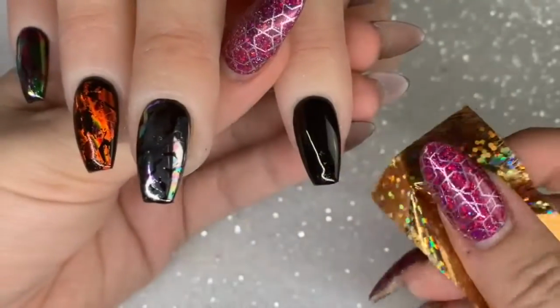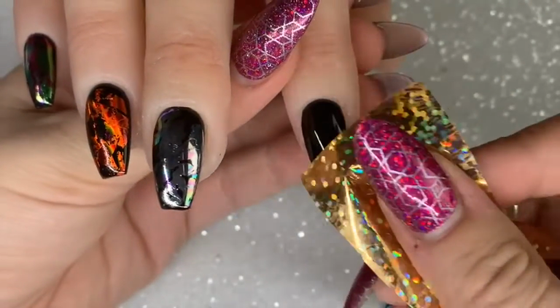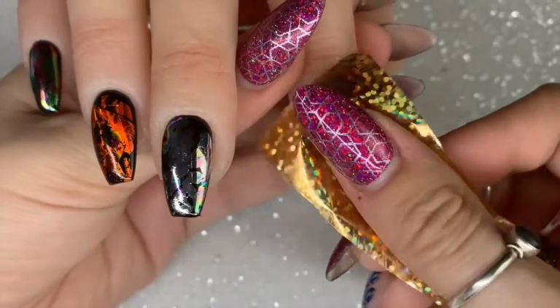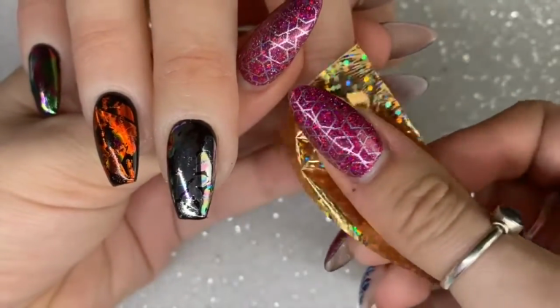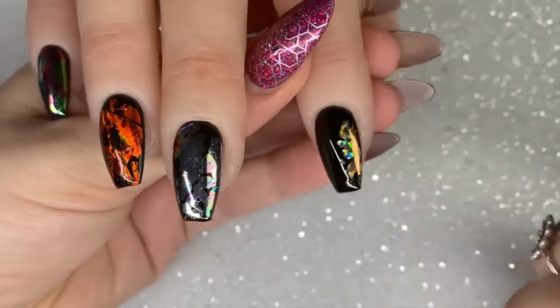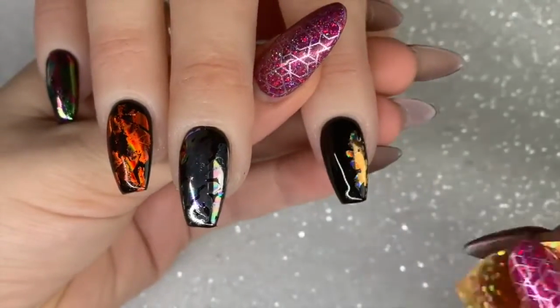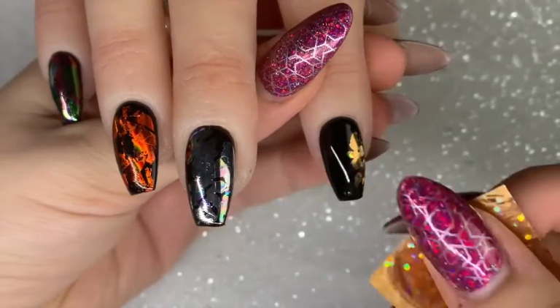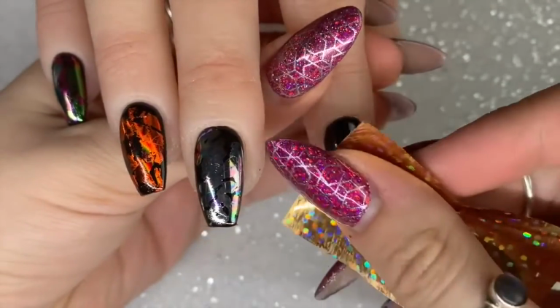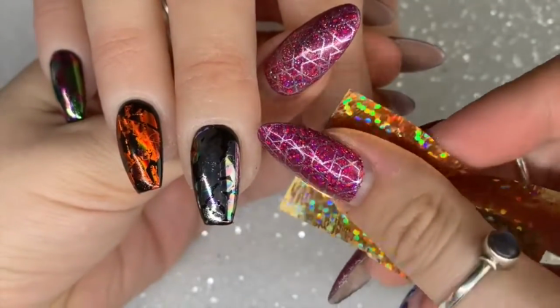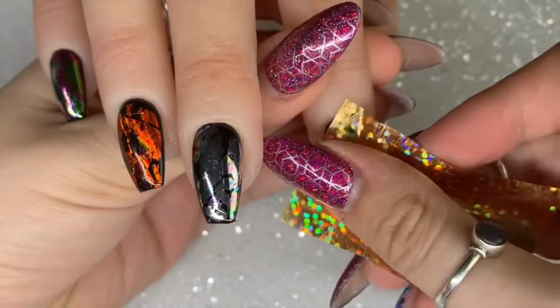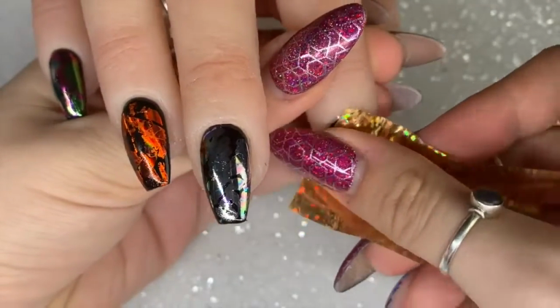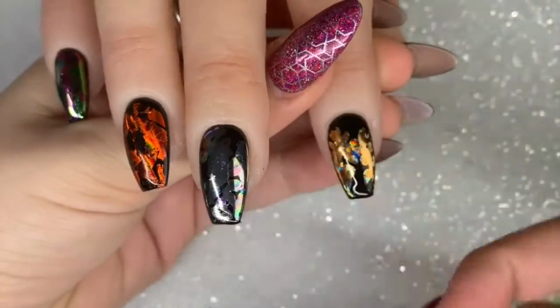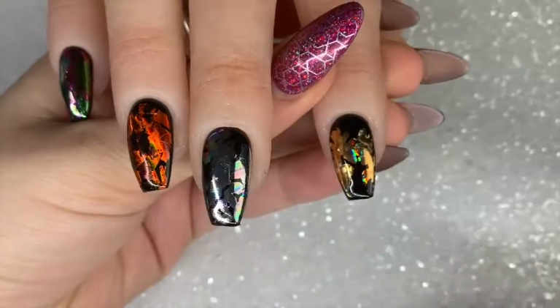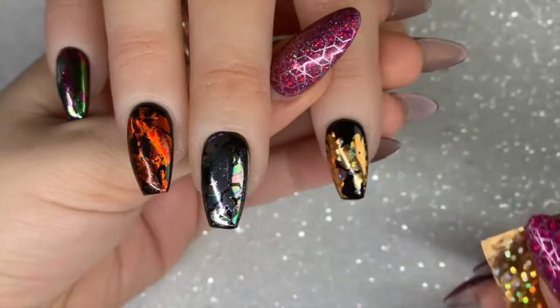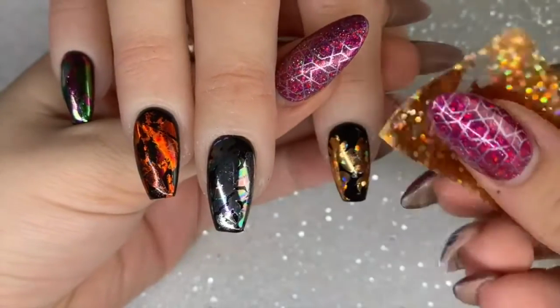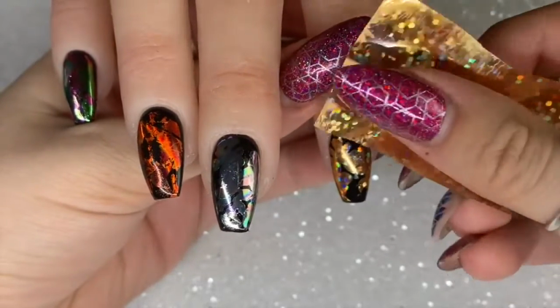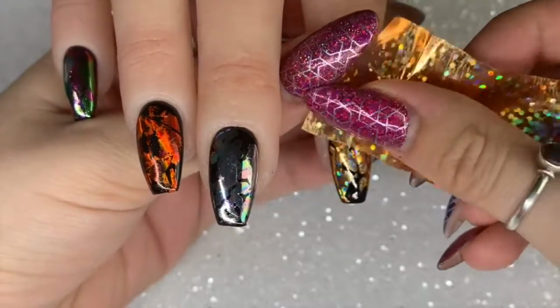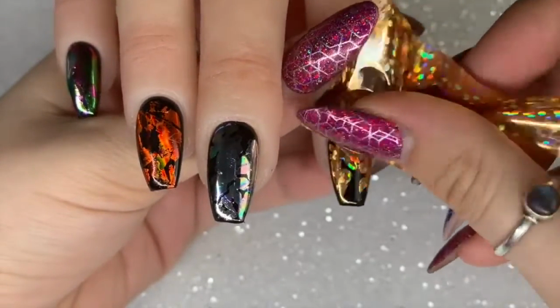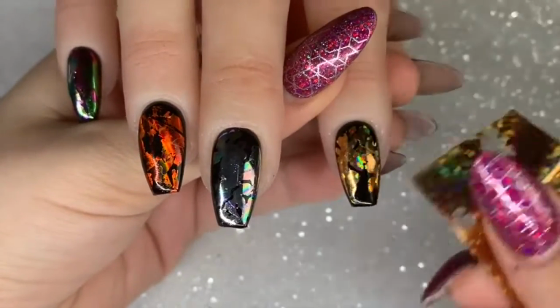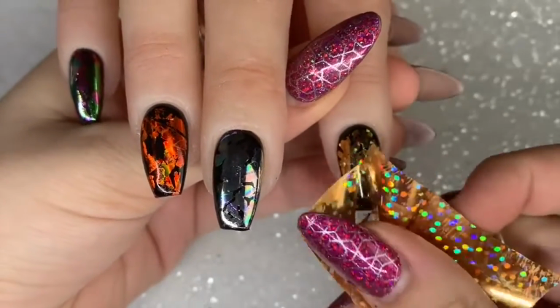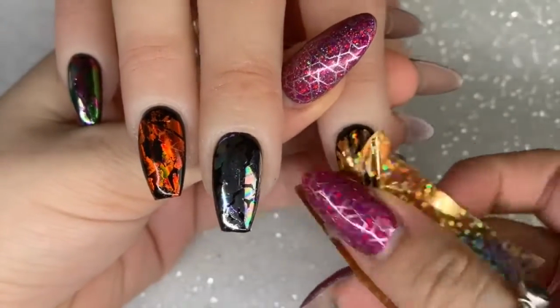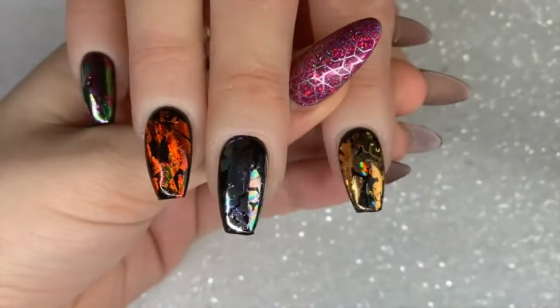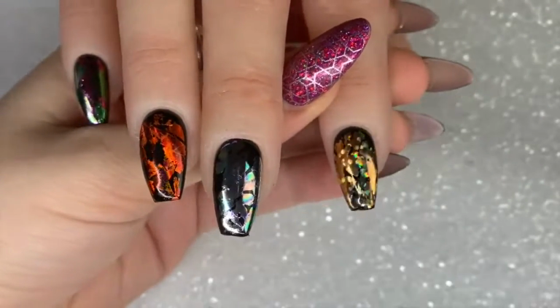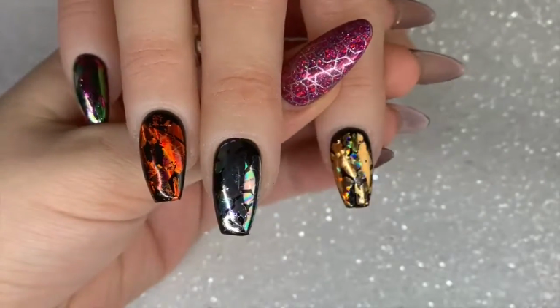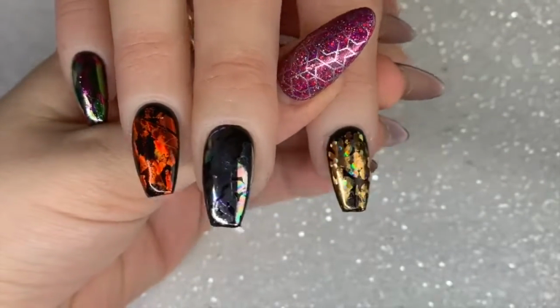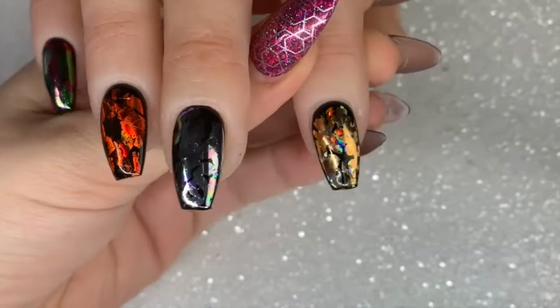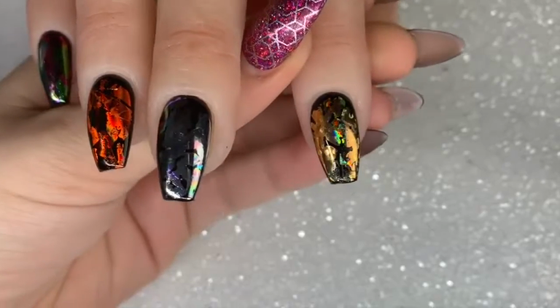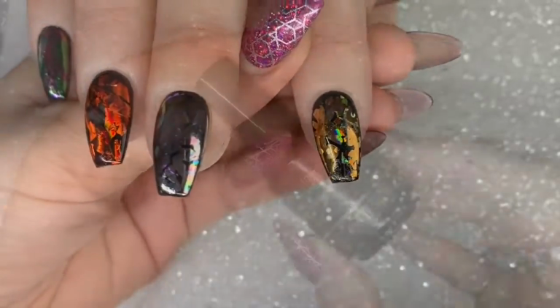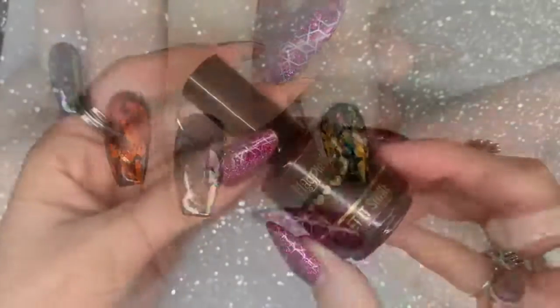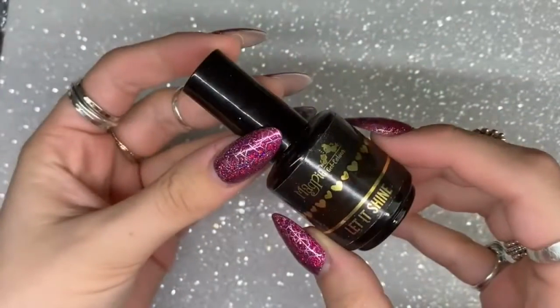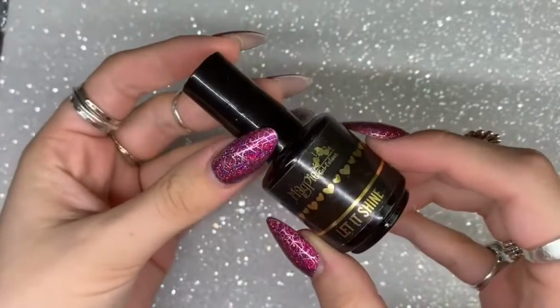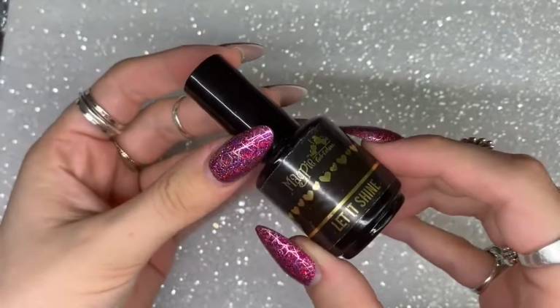Last but certainly not least is a gold dotty holographic called Peggy Sue. This is going to be awesome for Christmas nails — I love seeing that holographic running through it. It gives it so much dimension and such an awesome effect.